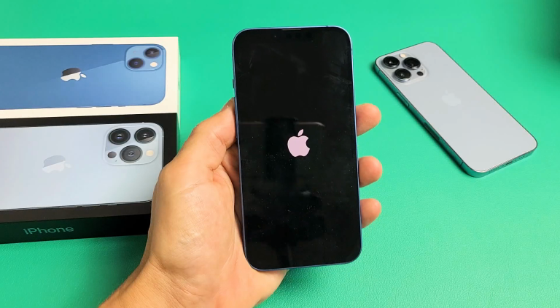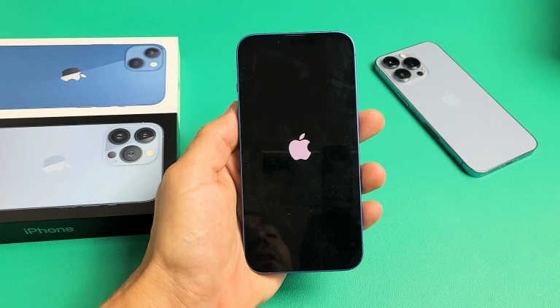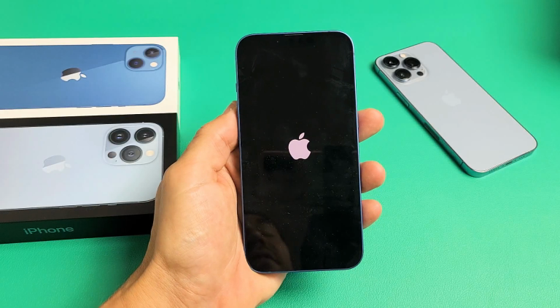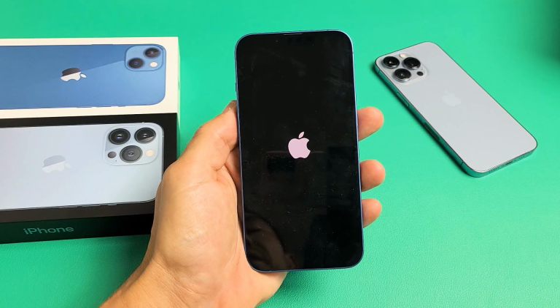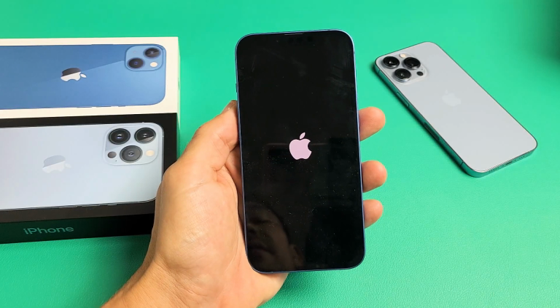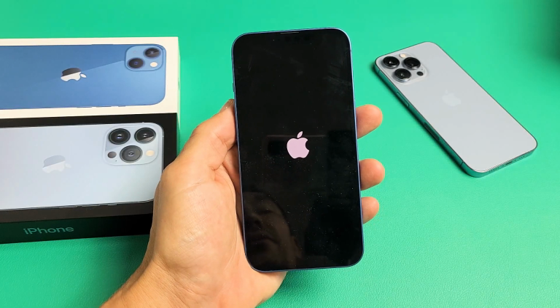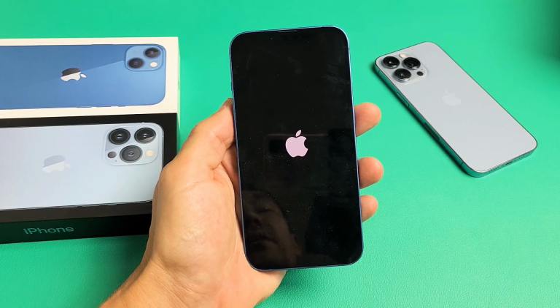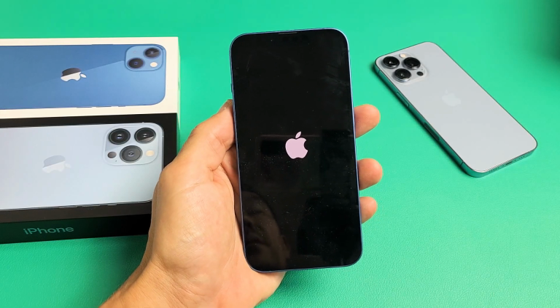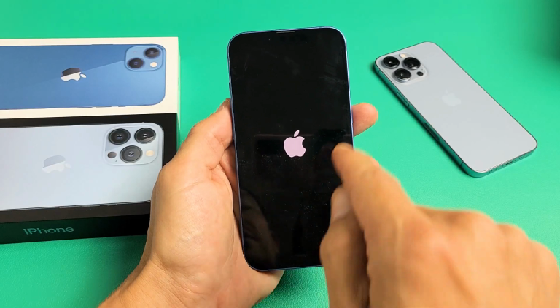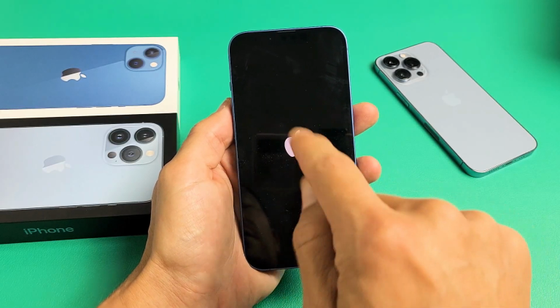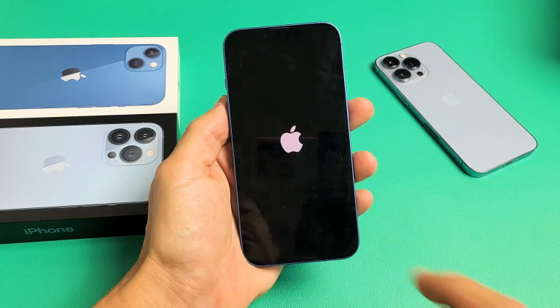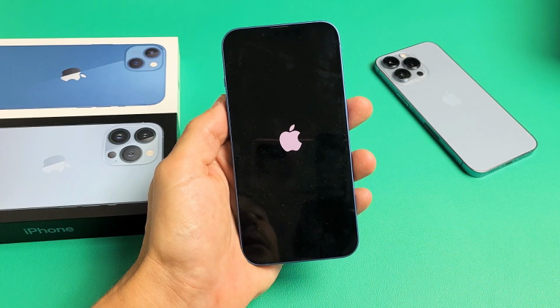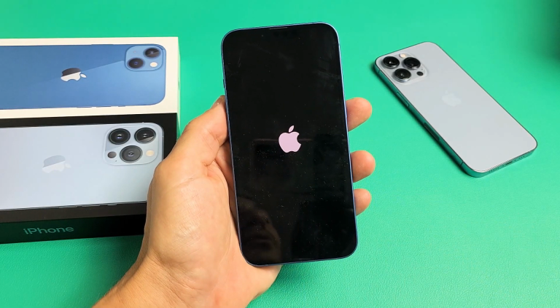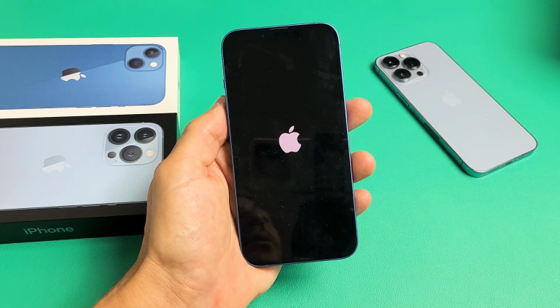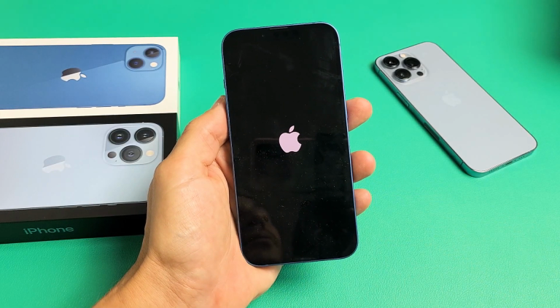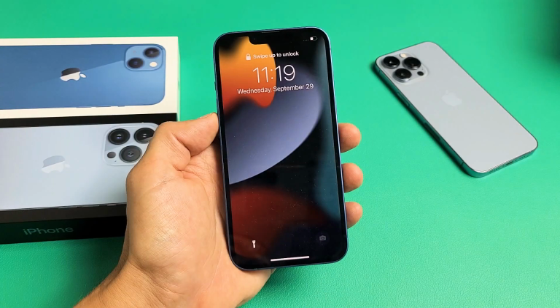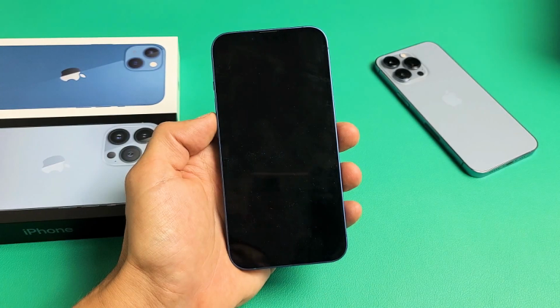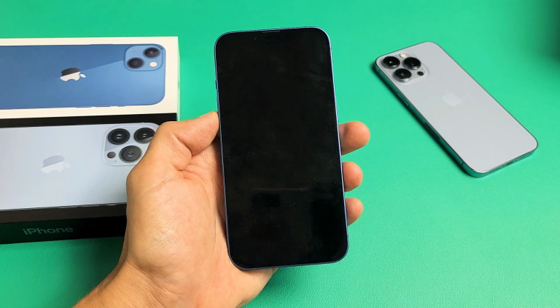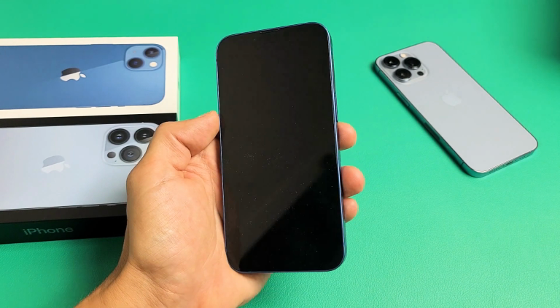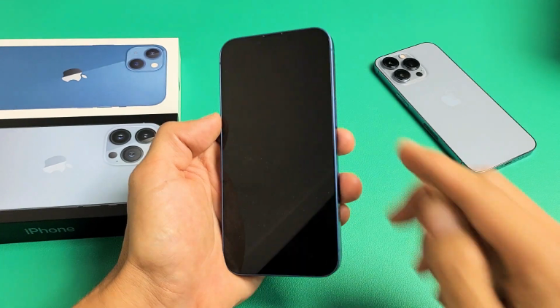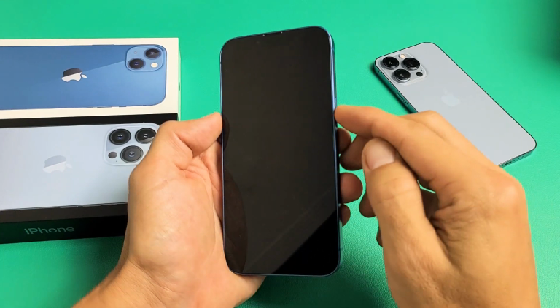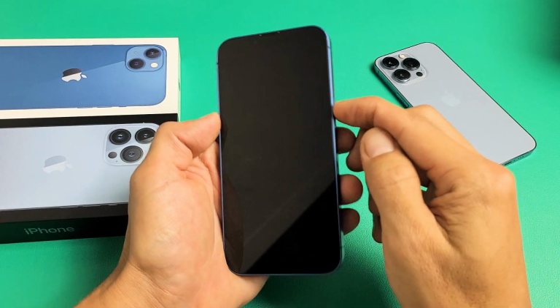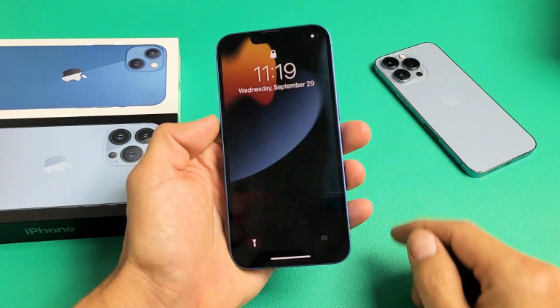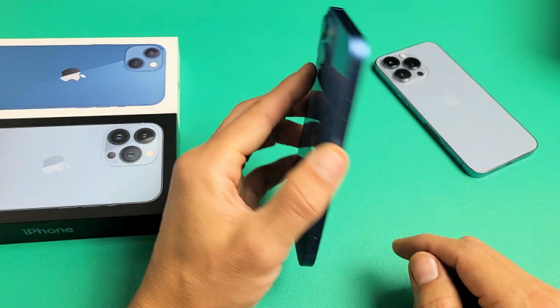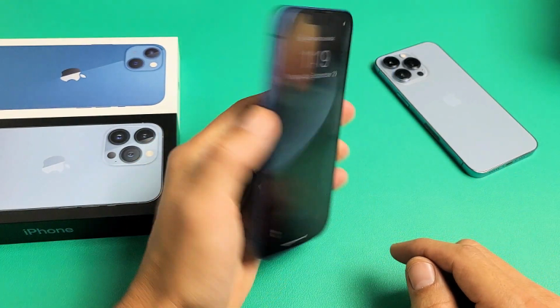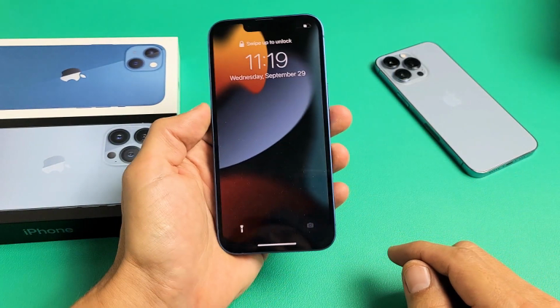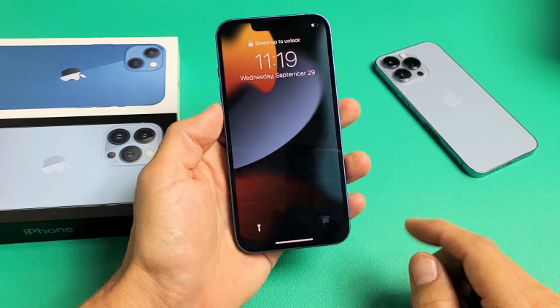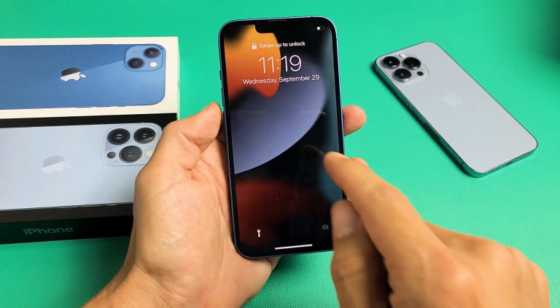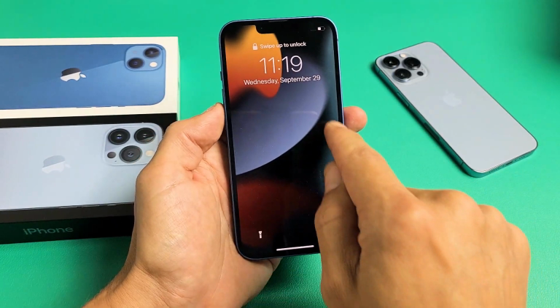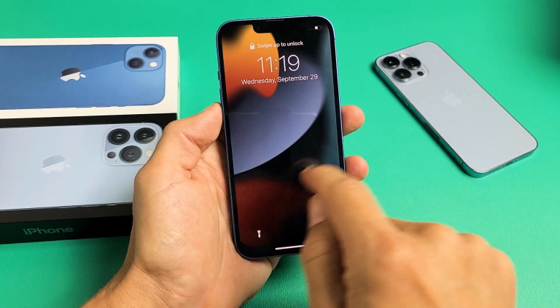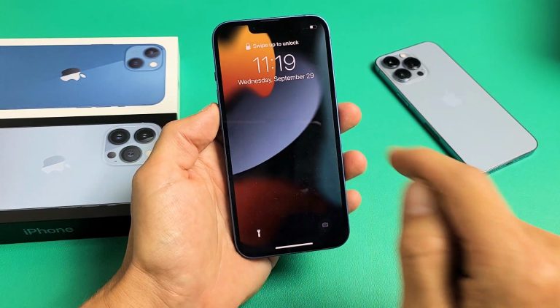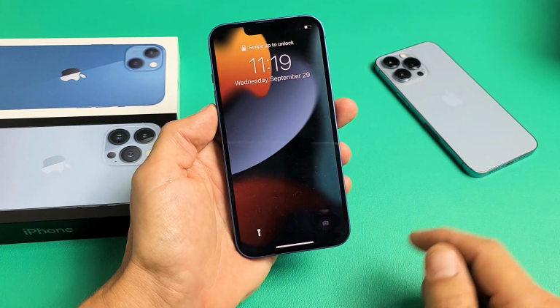I'm going to show you how to fix any of the iPhone 13s that's stuck on the Apple logo. Now this iPhone 13 is in working order, but let's pretend I'm stuck with the Apple logo.